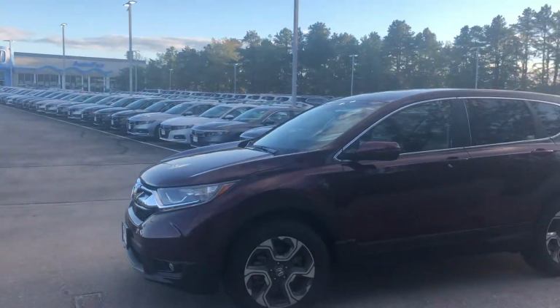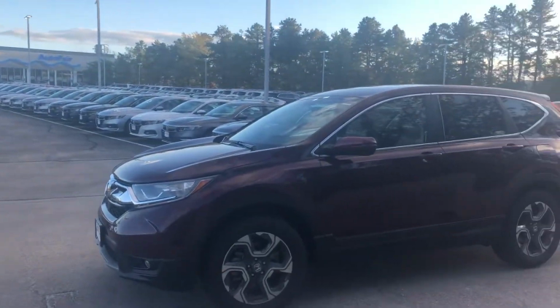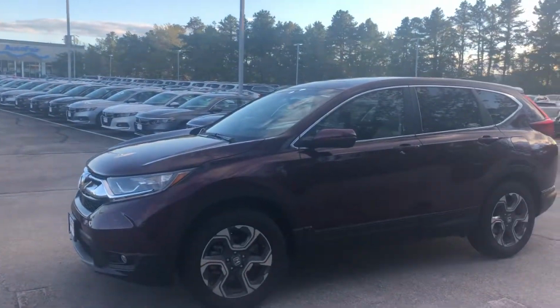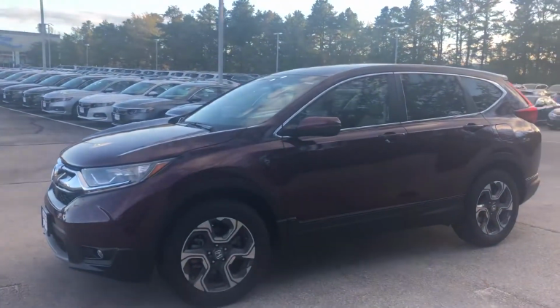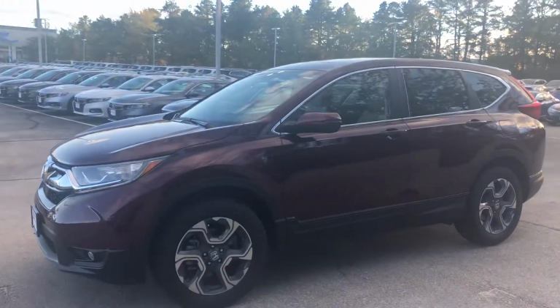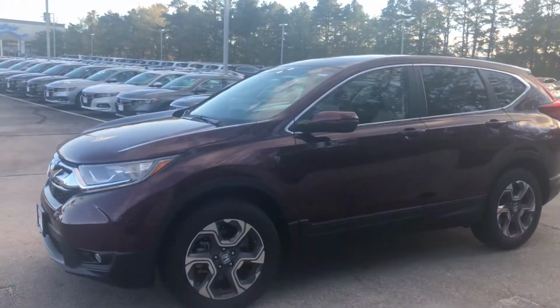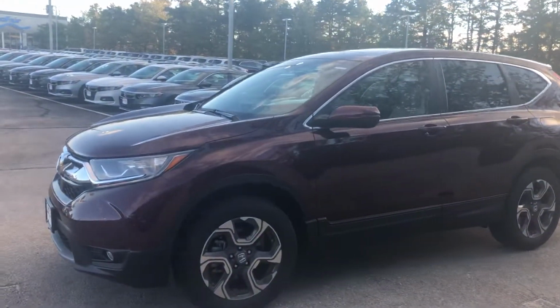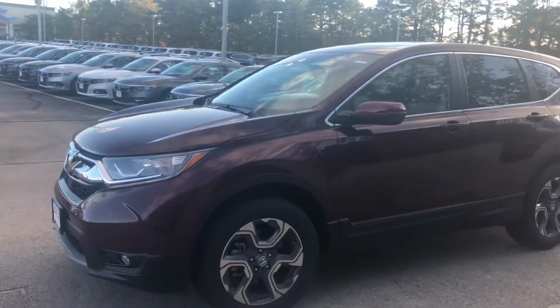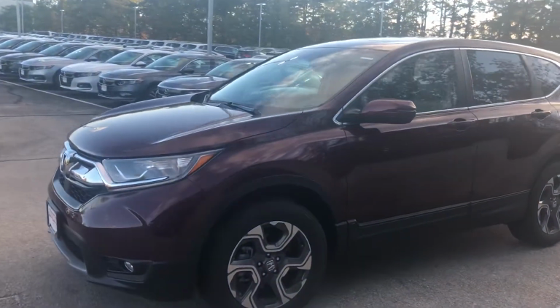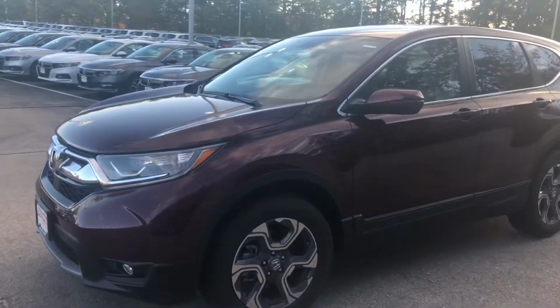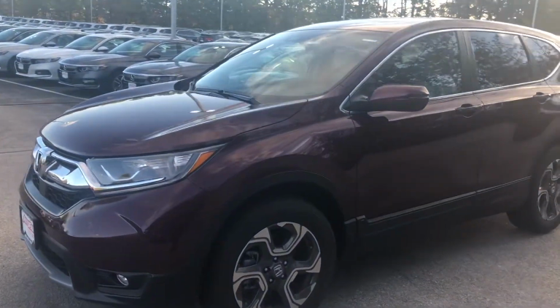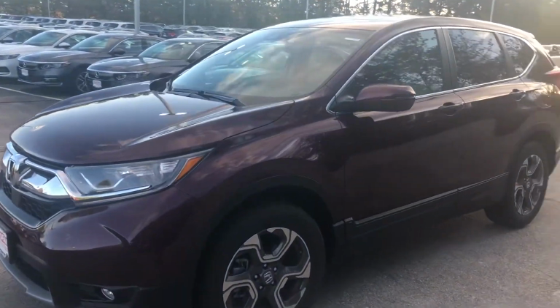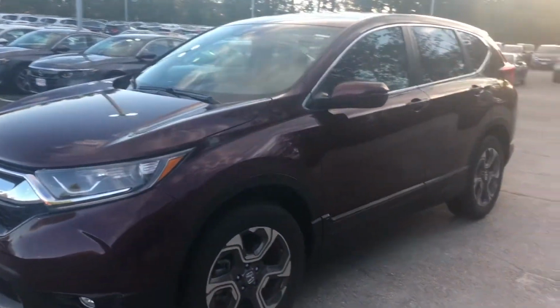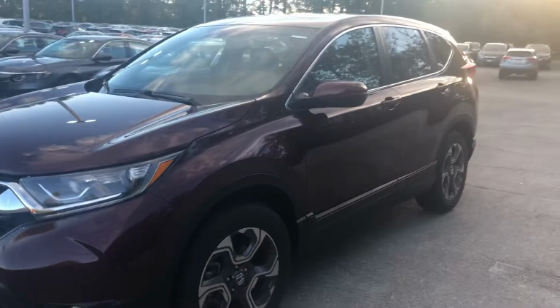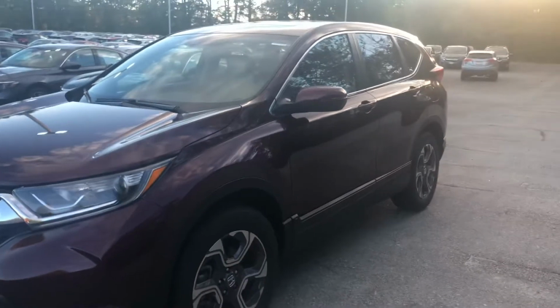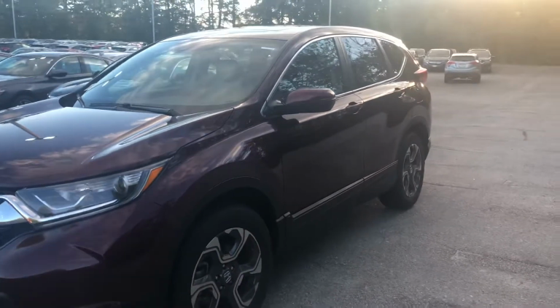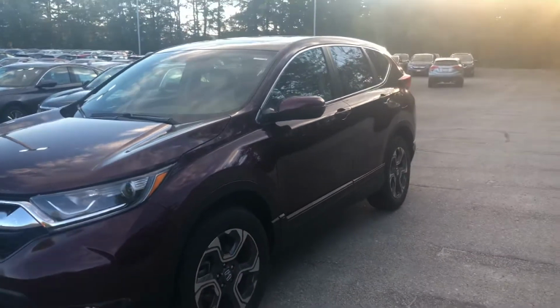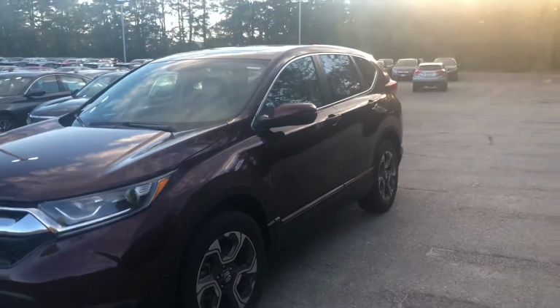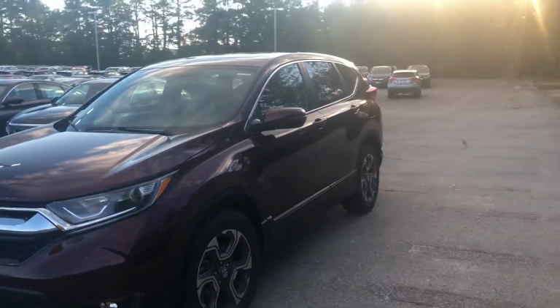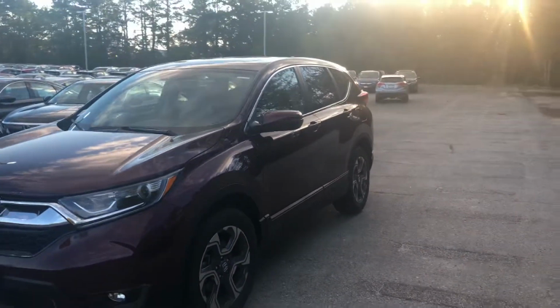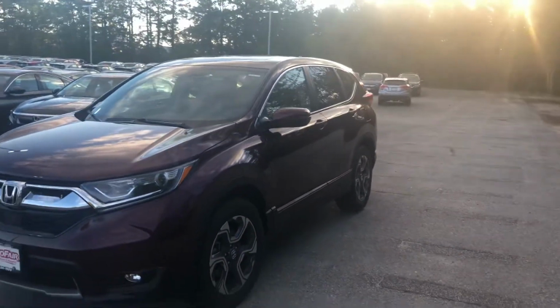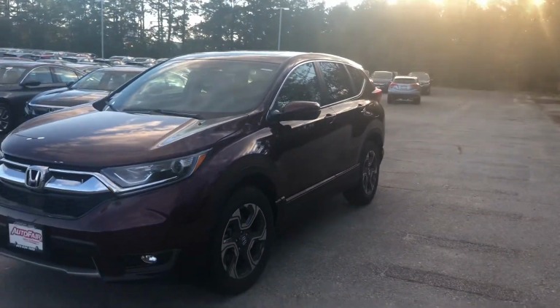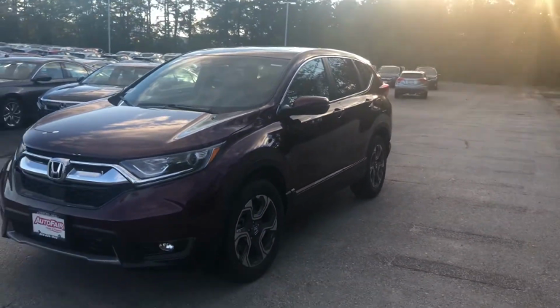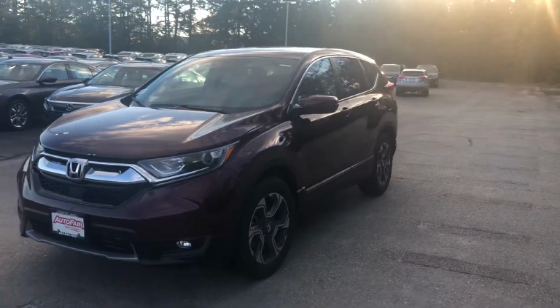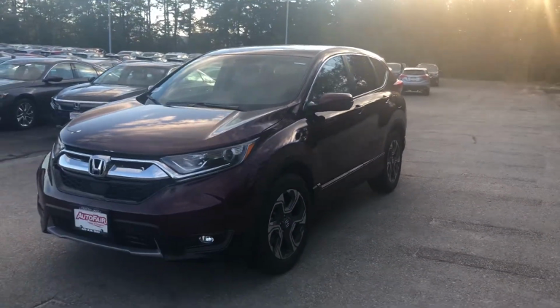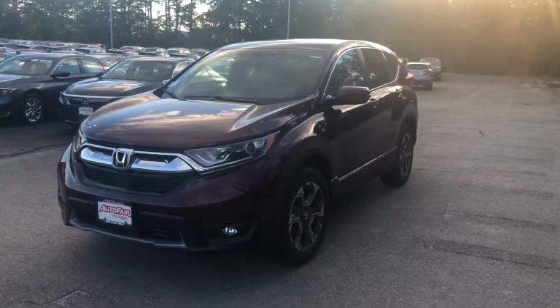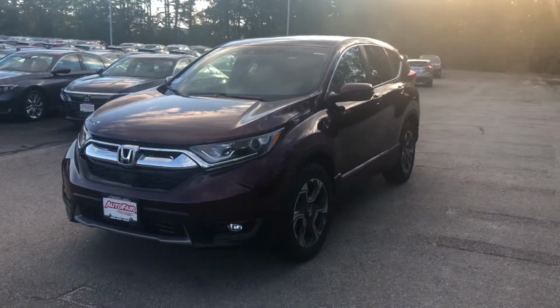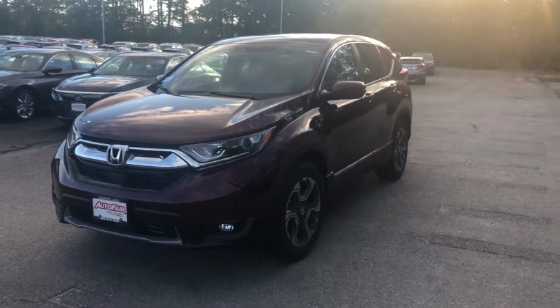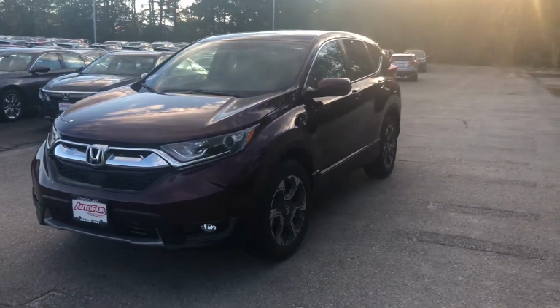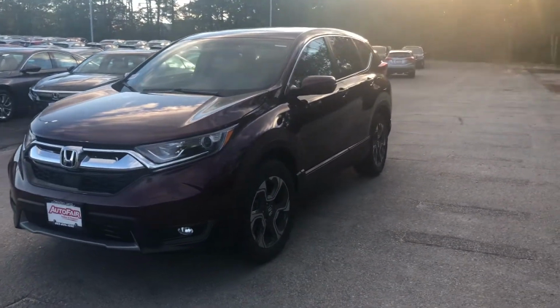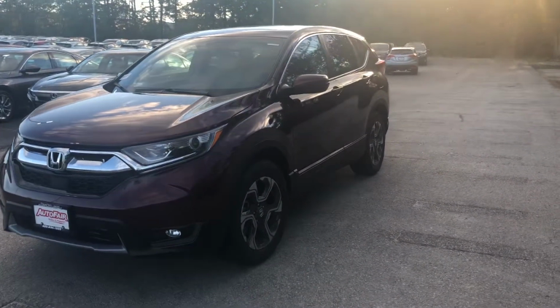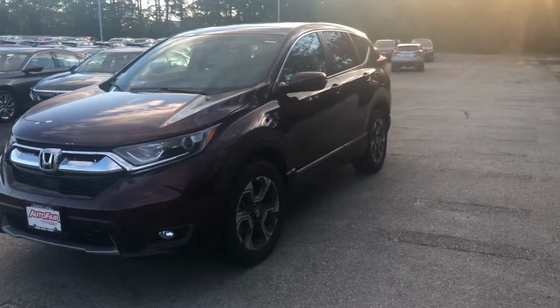Hi Steve, Nick here from AutoFair Honda. I want to get you a quick video on the car you inquired about online. This is a 2018 Honda CR-V, and it is an EXL trim level.